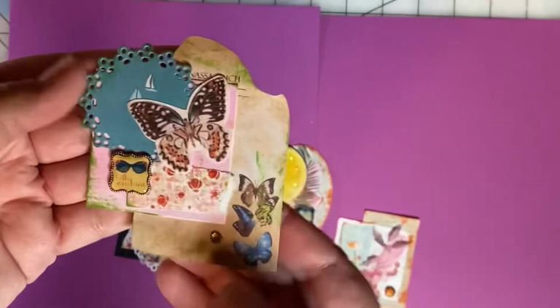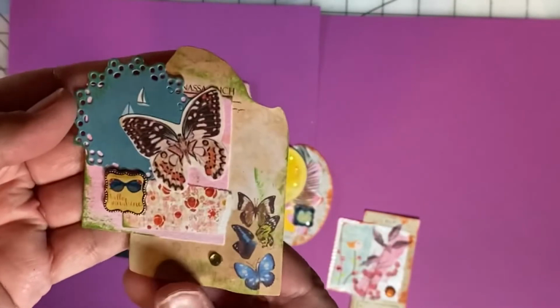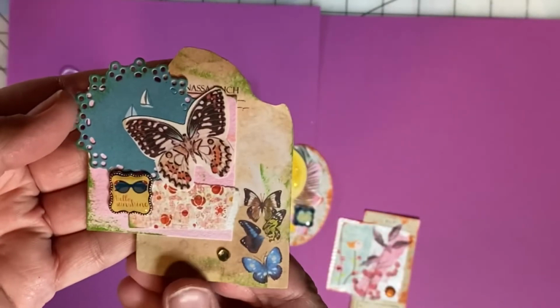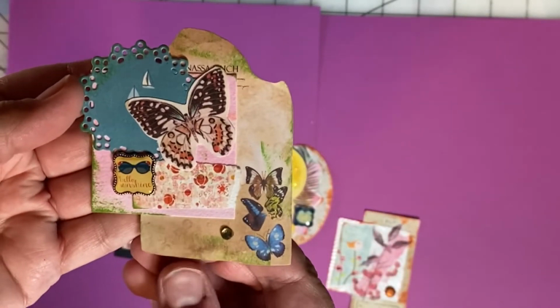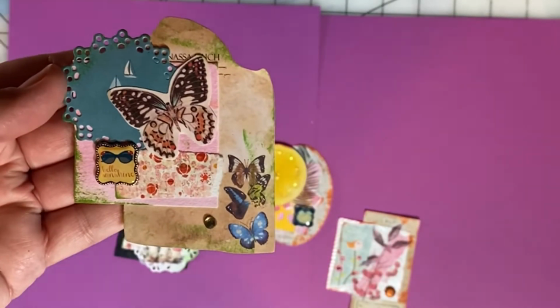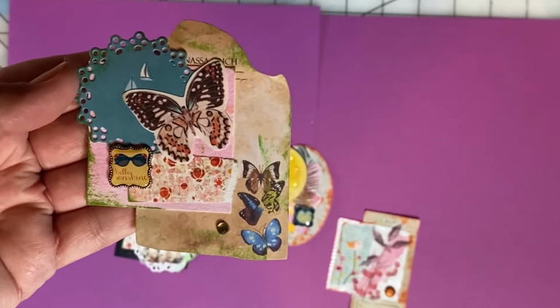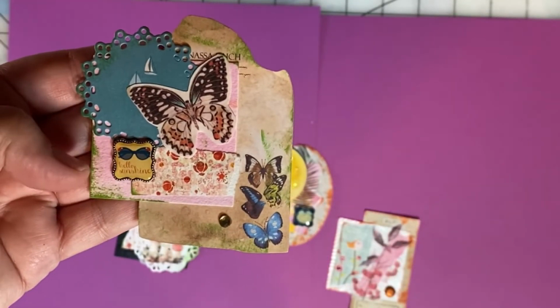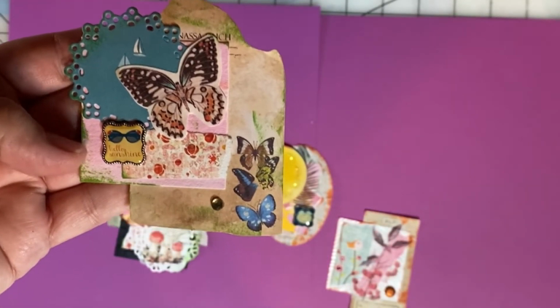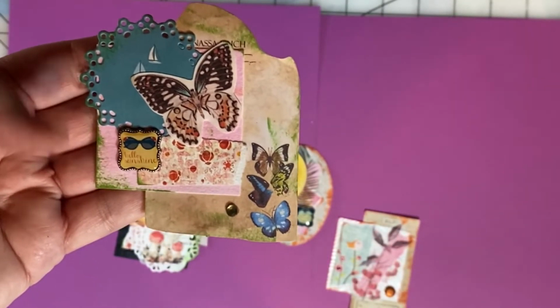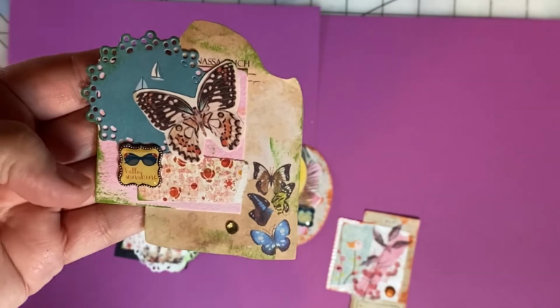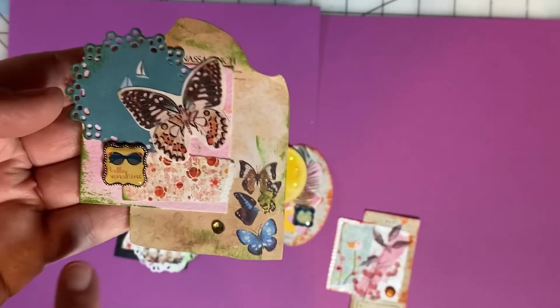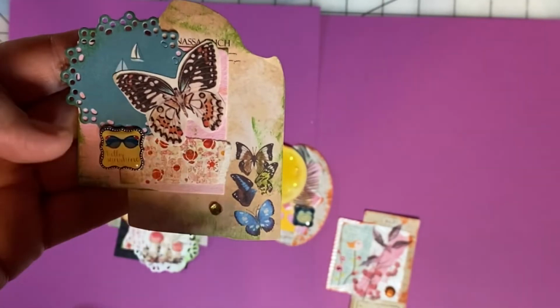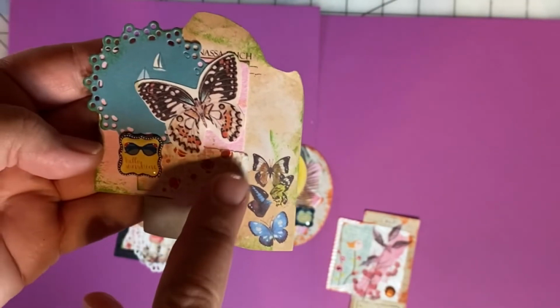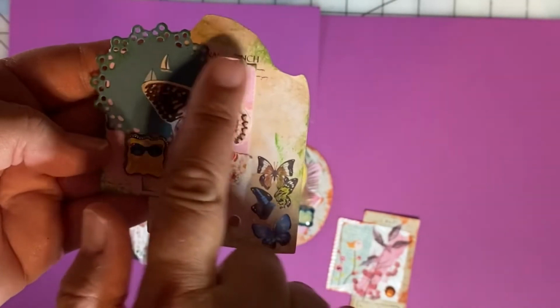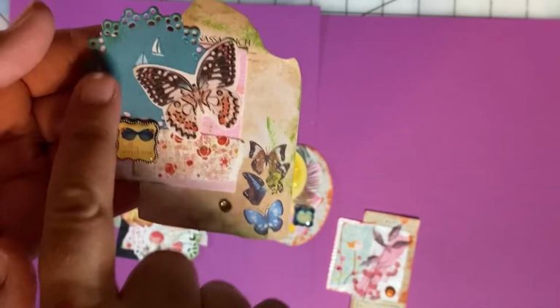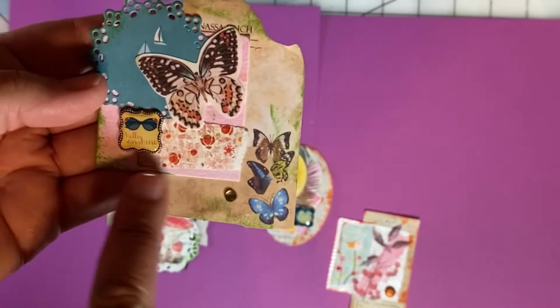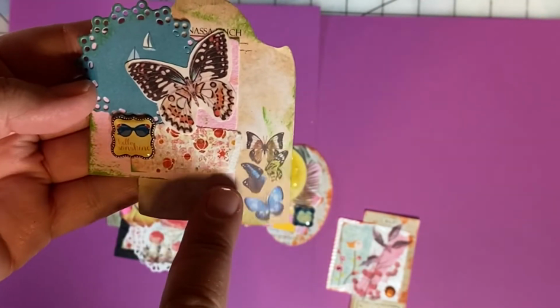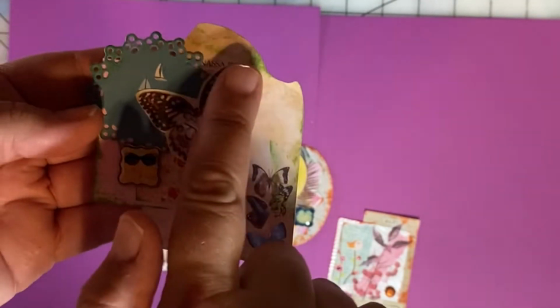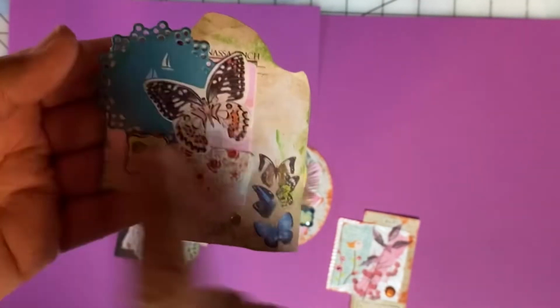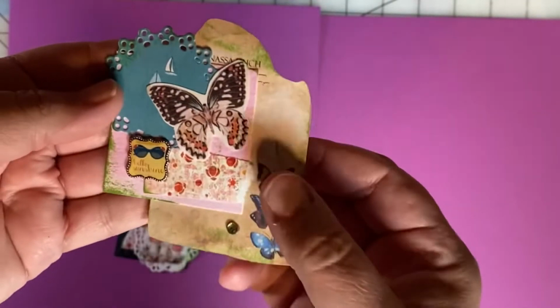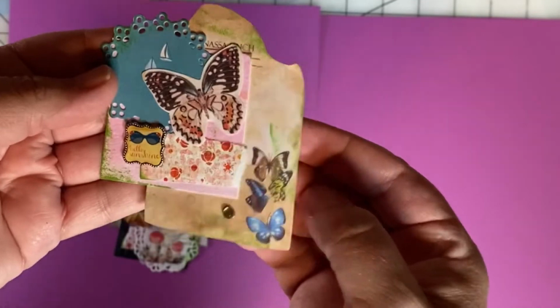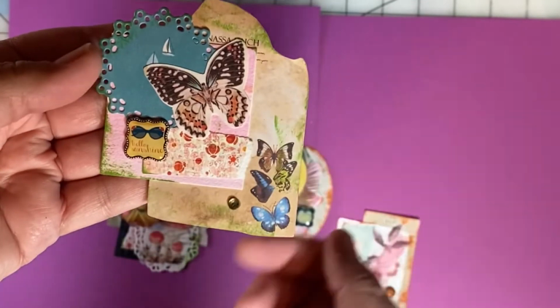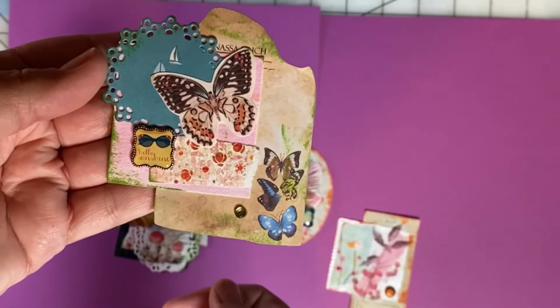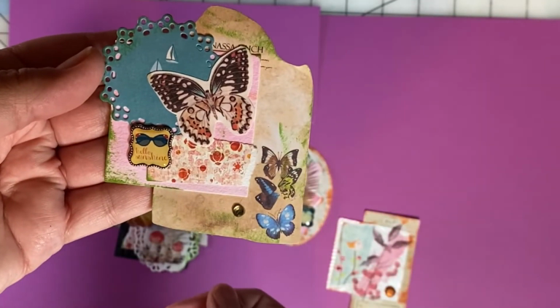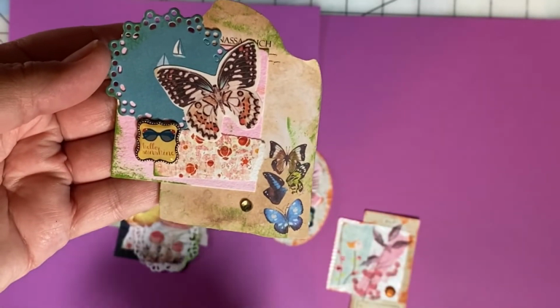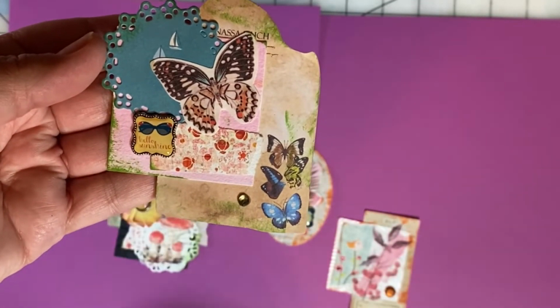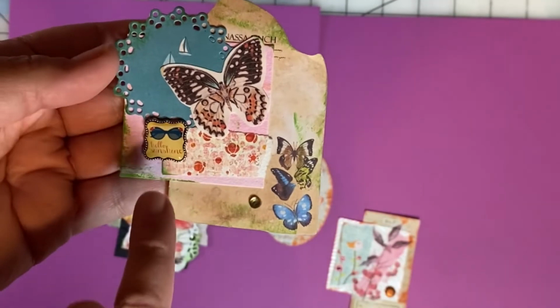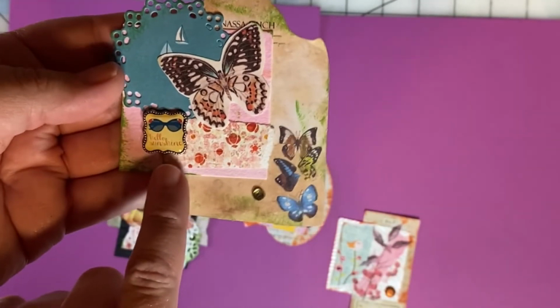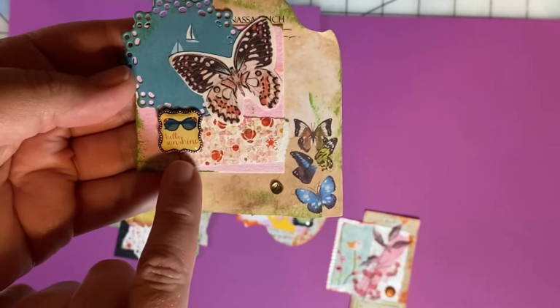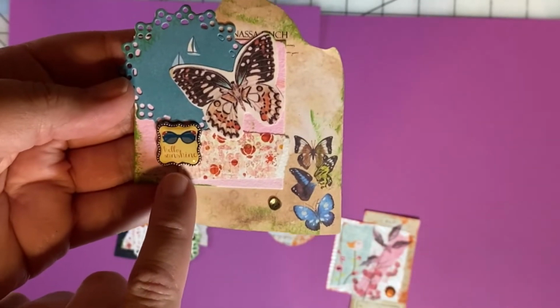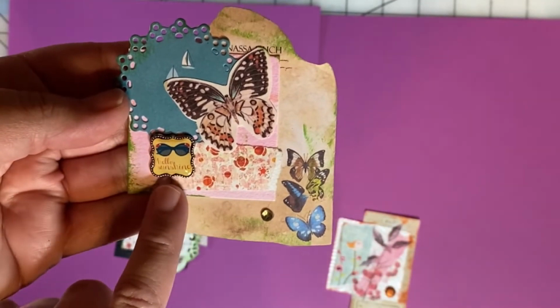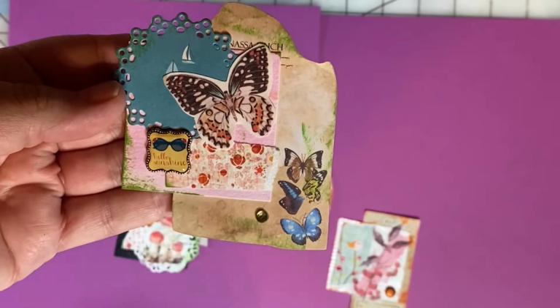I did a lot with butterflies this week. You can see the 2x2 base is right here and then I've built onto it. And this little brad says 'hello sunshine.'